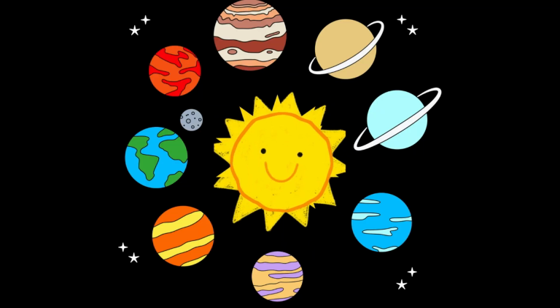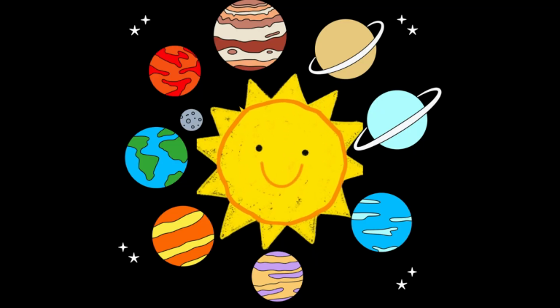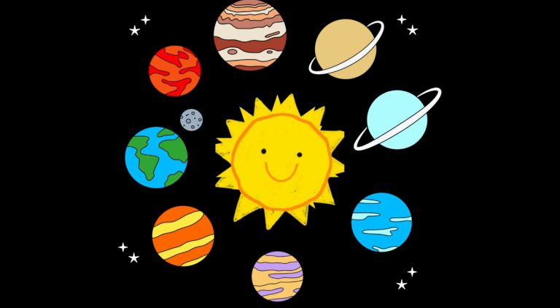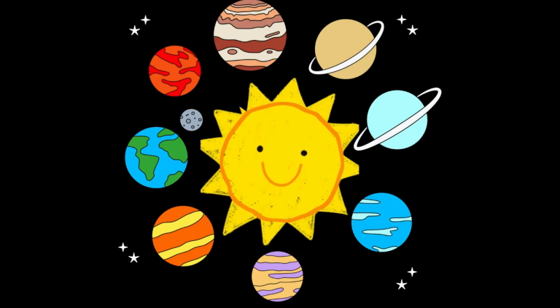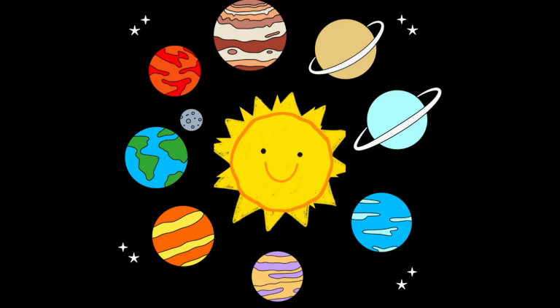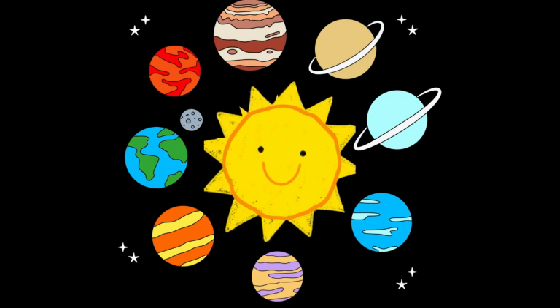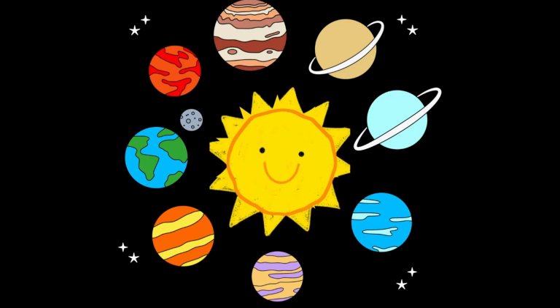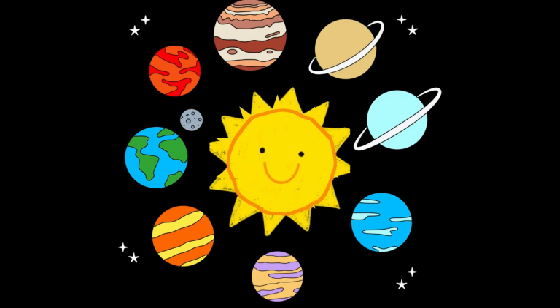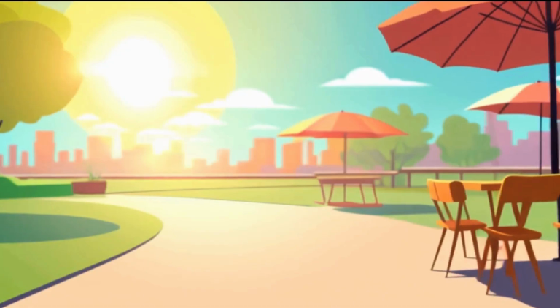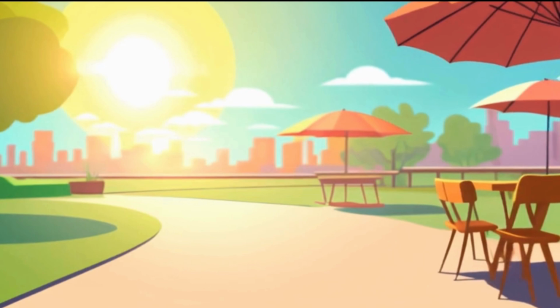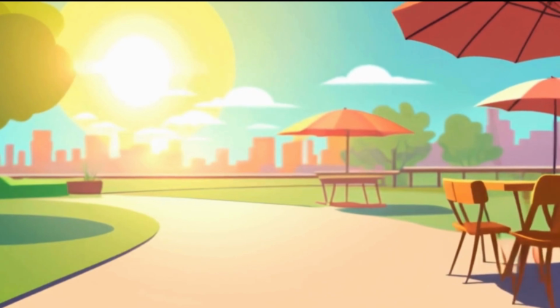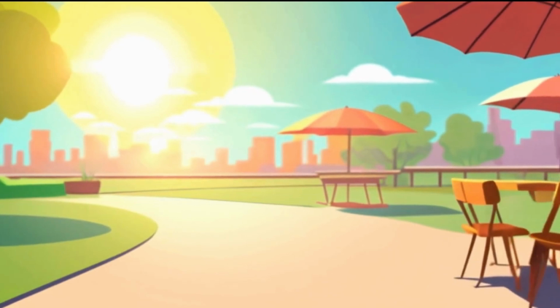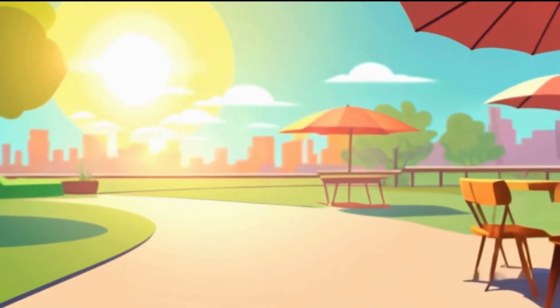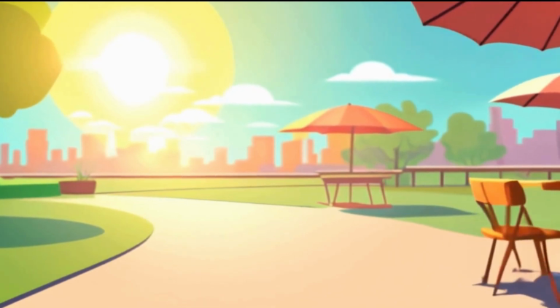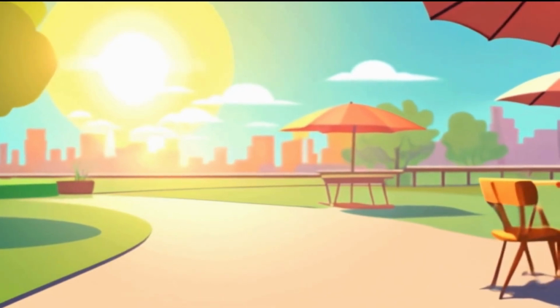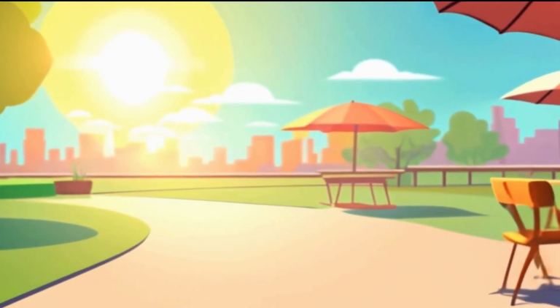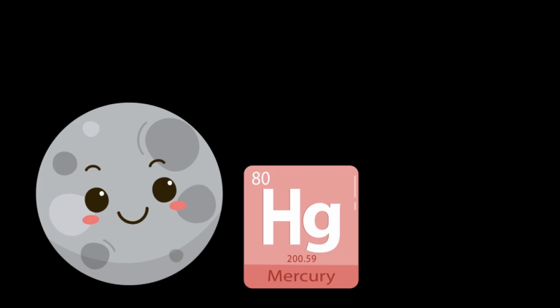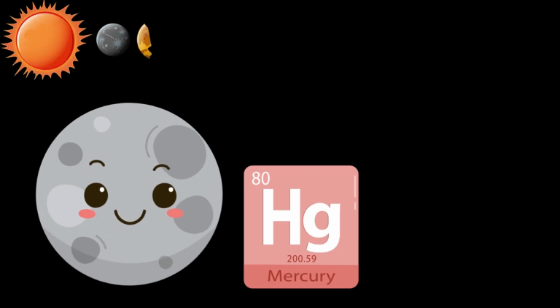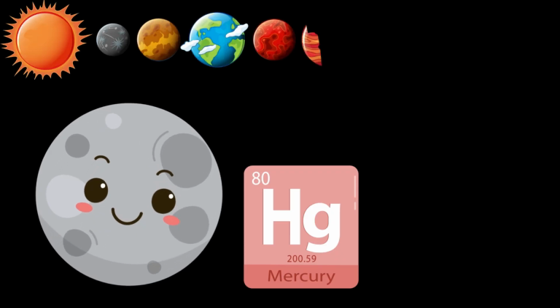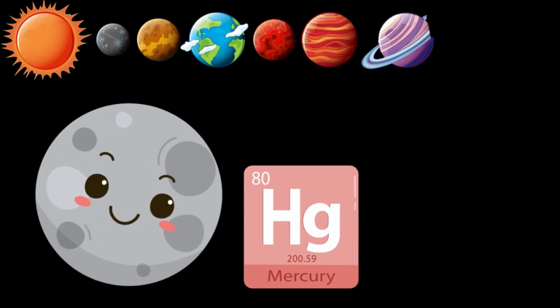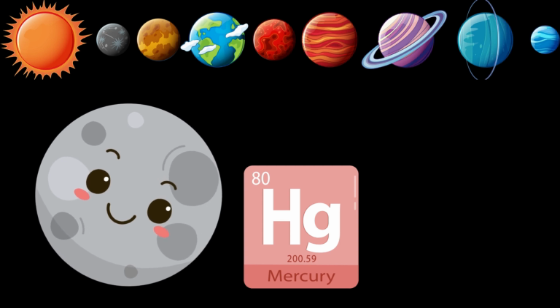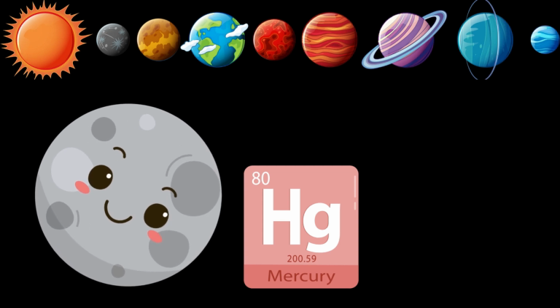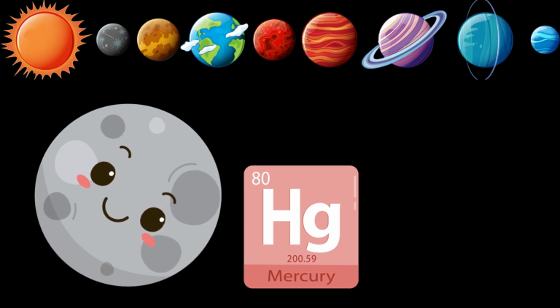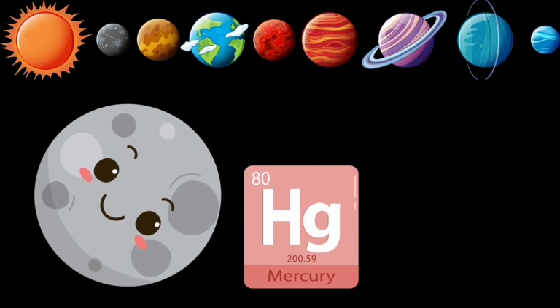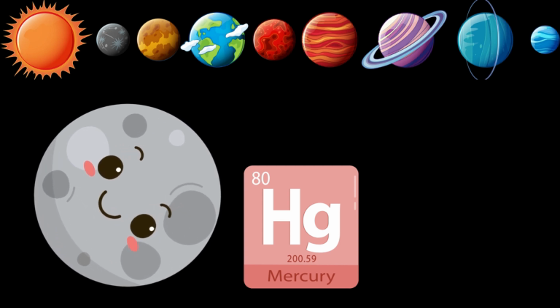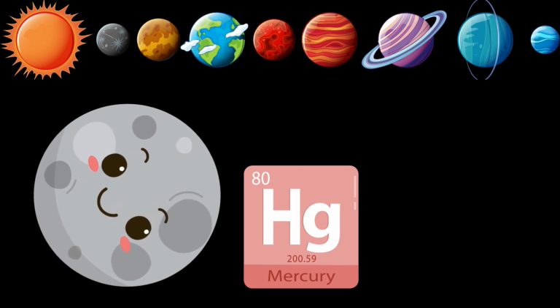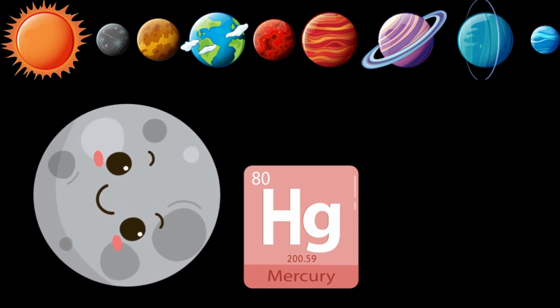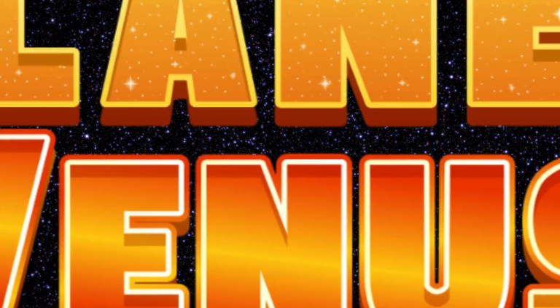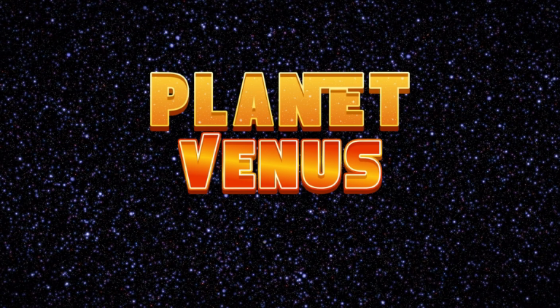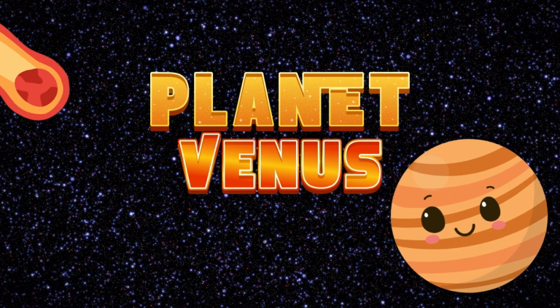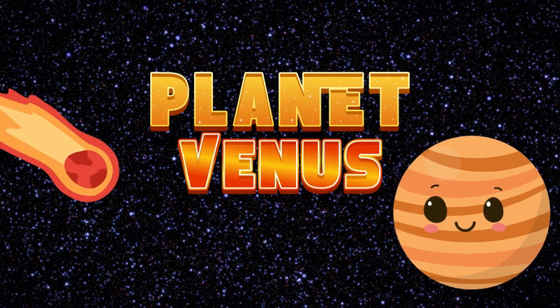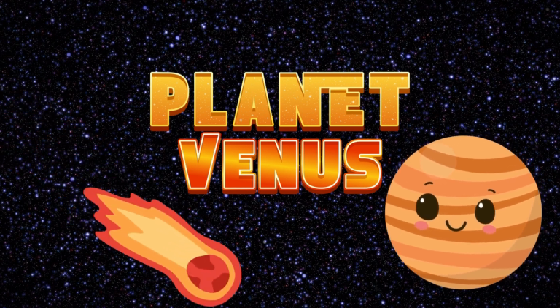The Sun is the star. It's the biggest and brightest thing in our solar system, giving us light and heat. Mercury is the smallest planet and closest to the Sun. Venus is the brightest planet of all.